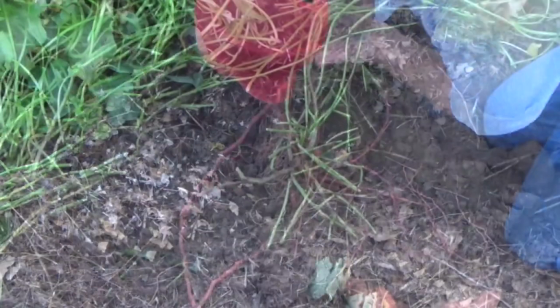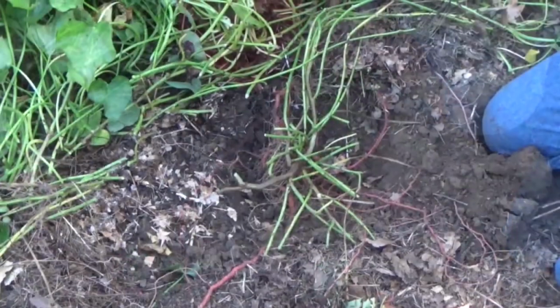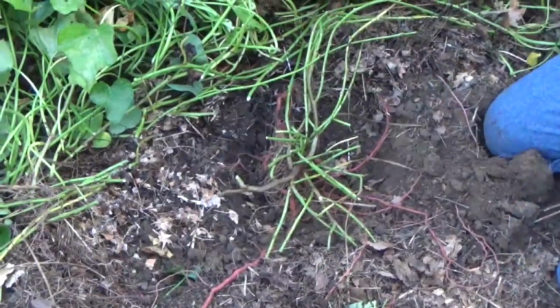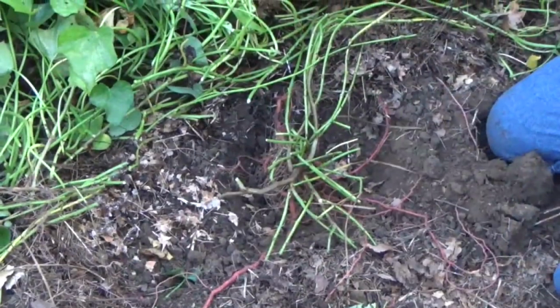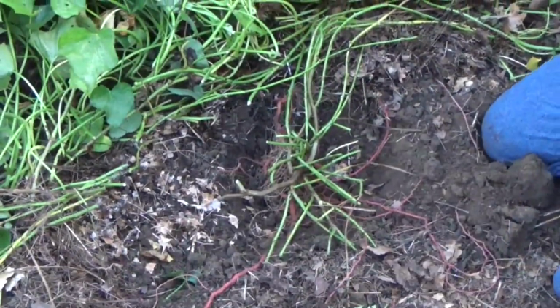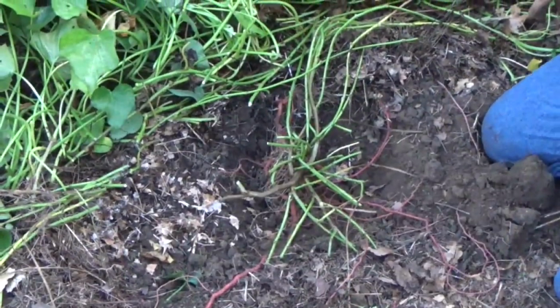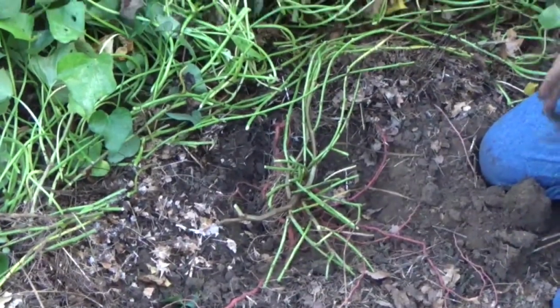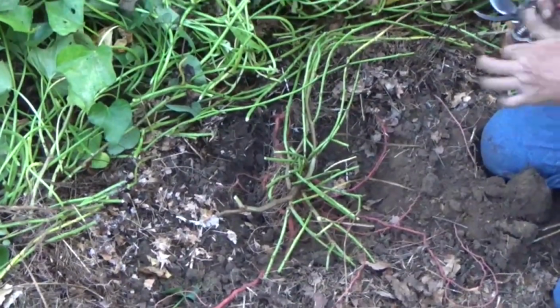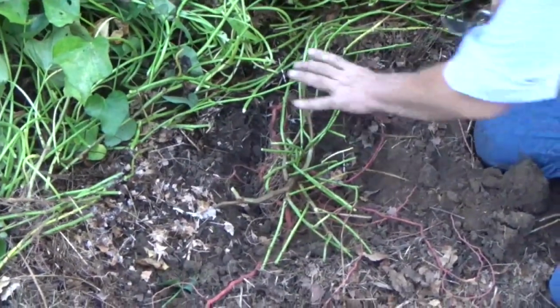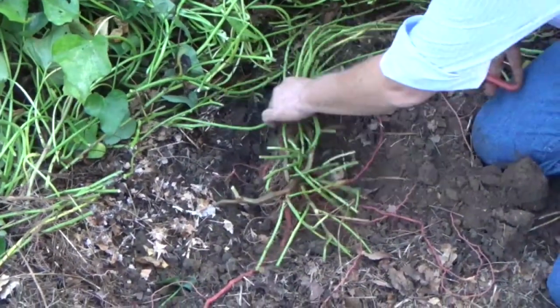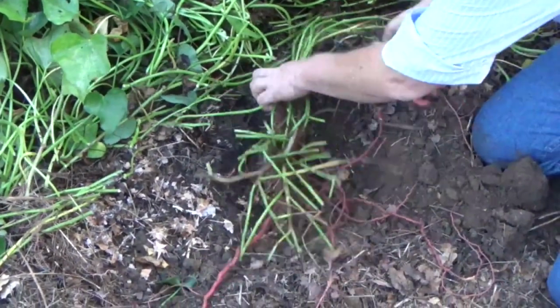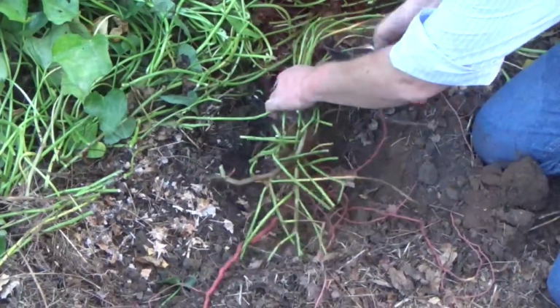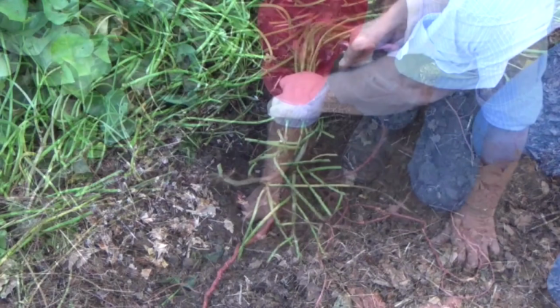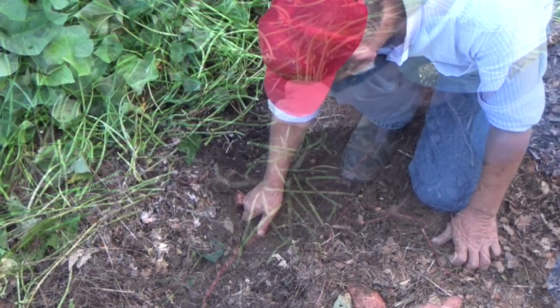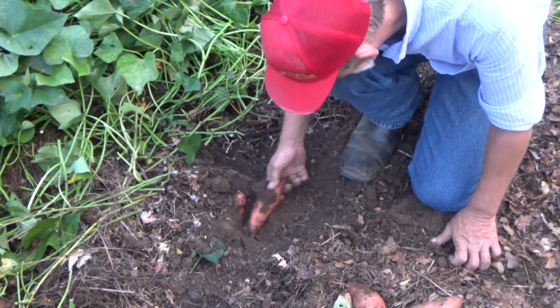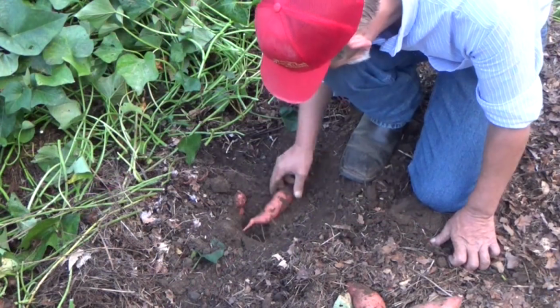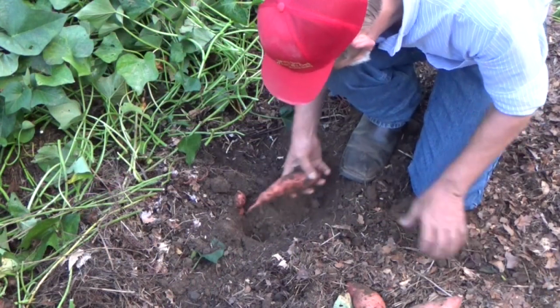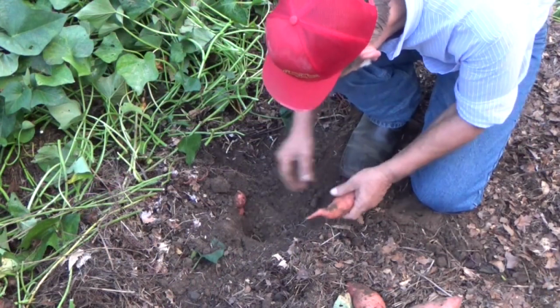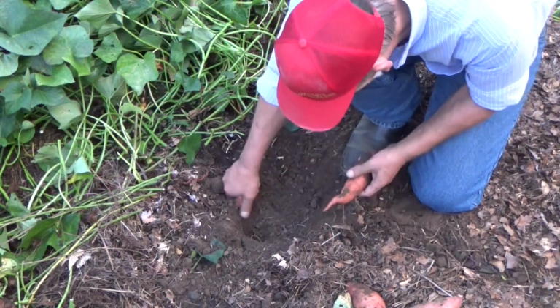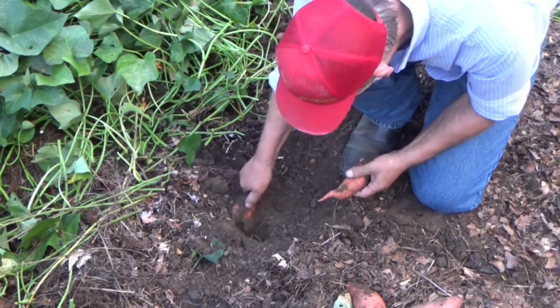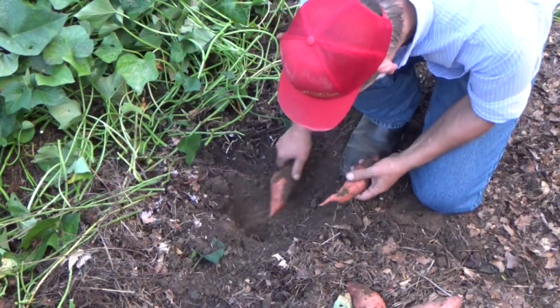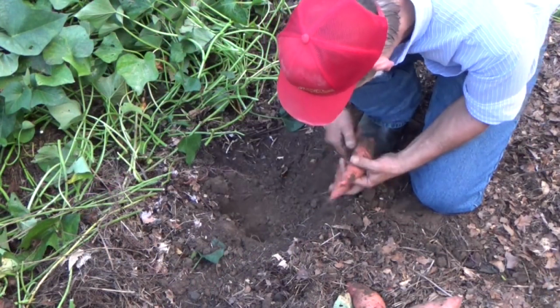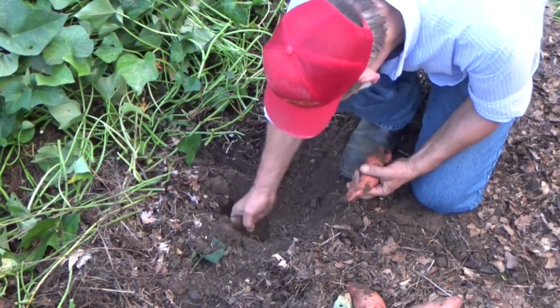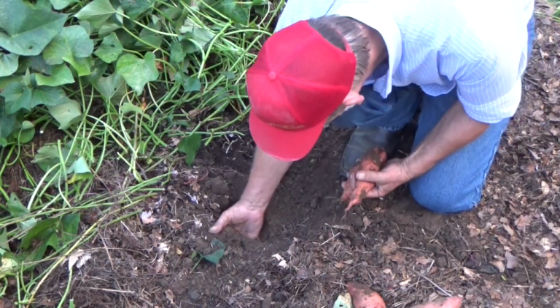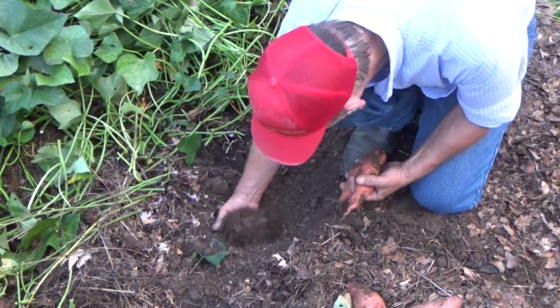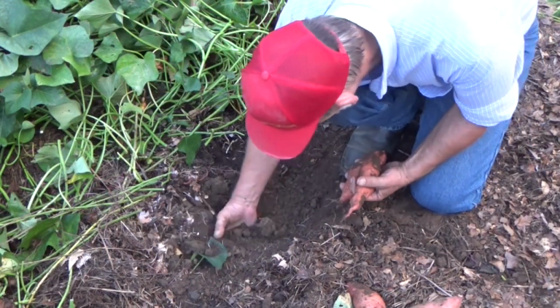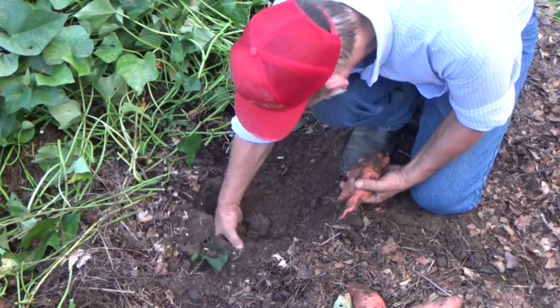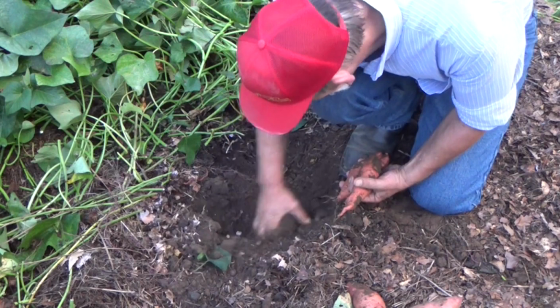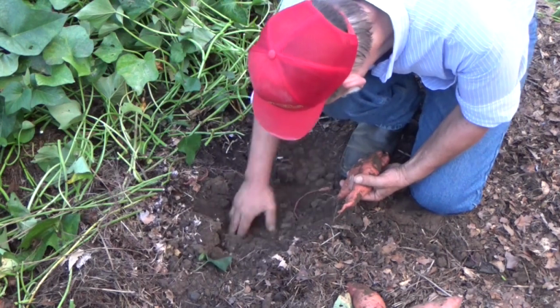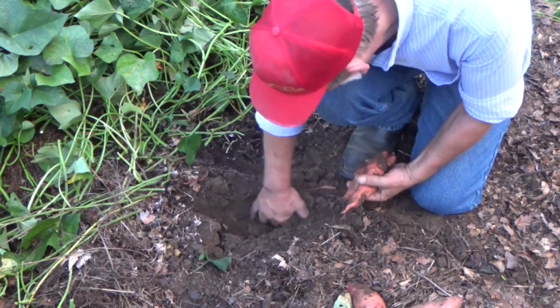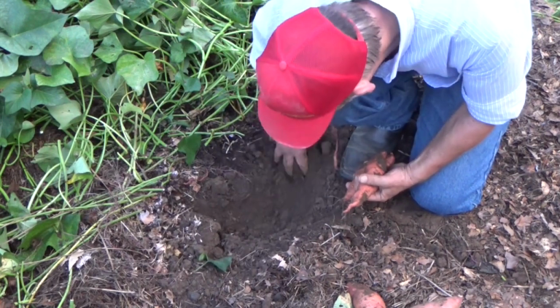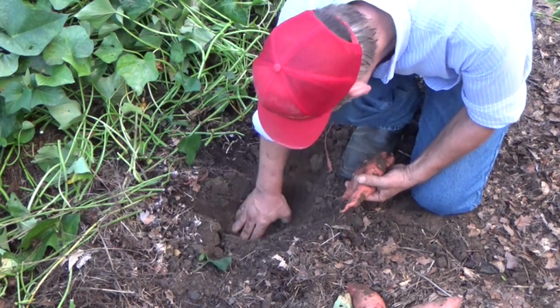Let's go ahead and clean this corner up and see if we can get any more. It's still producing — I pulled a few of these back.